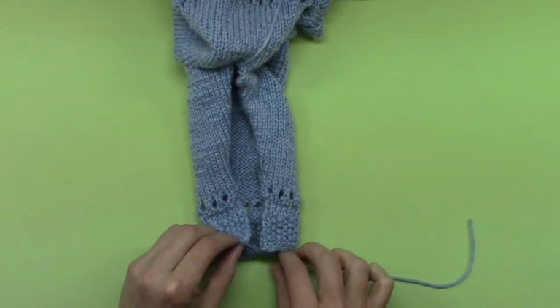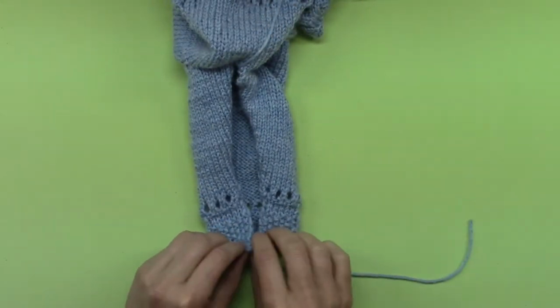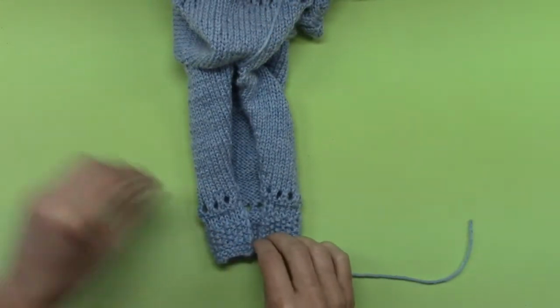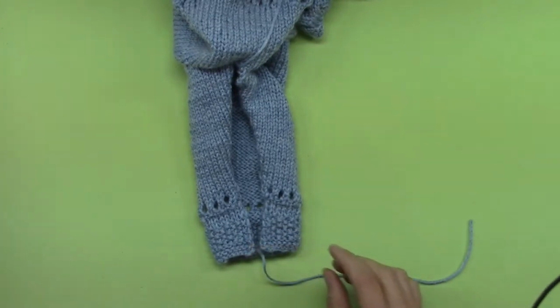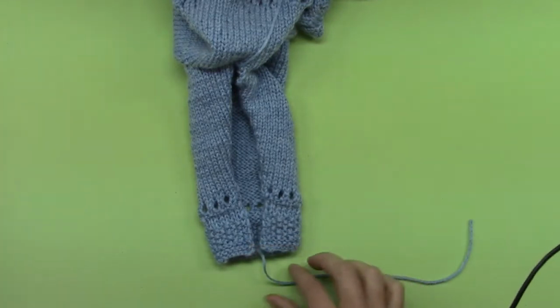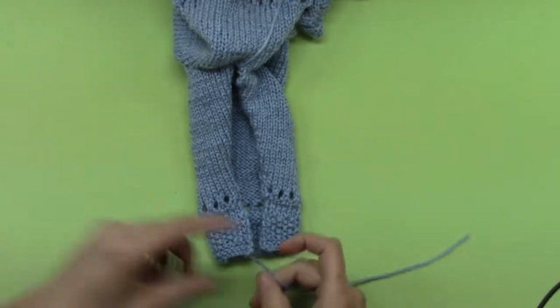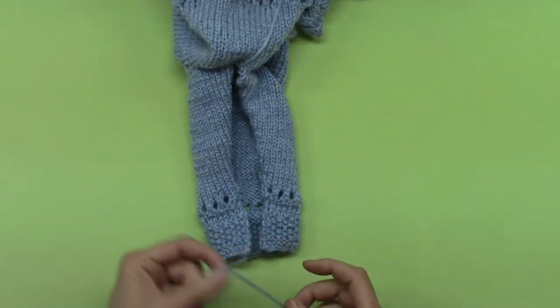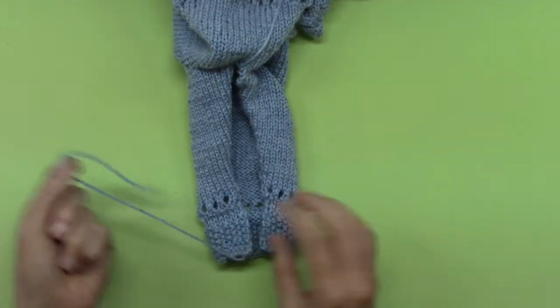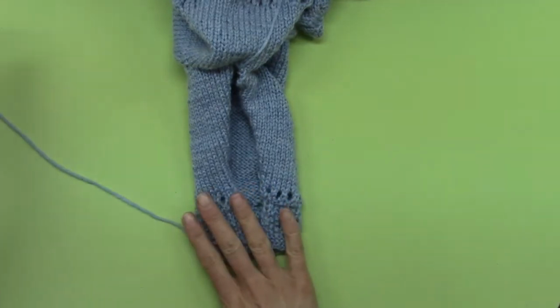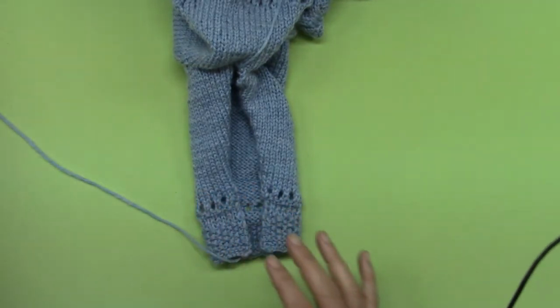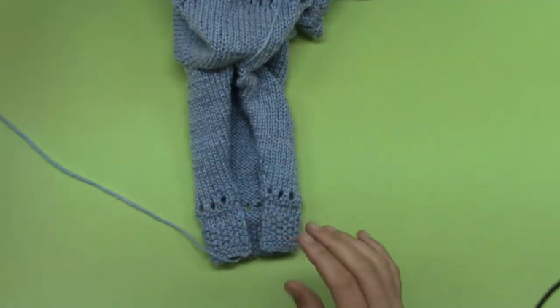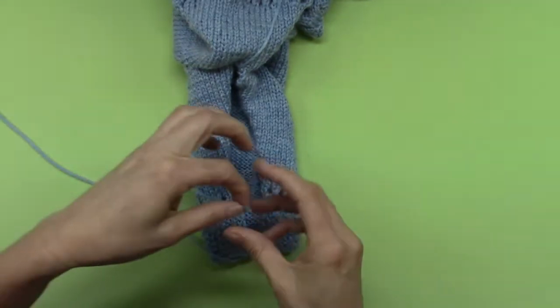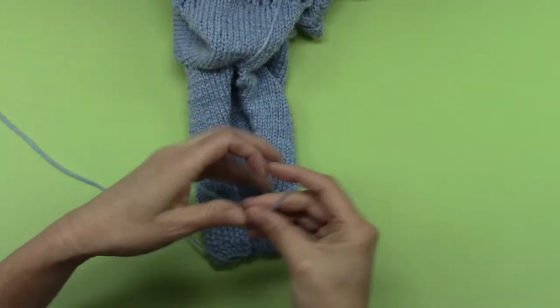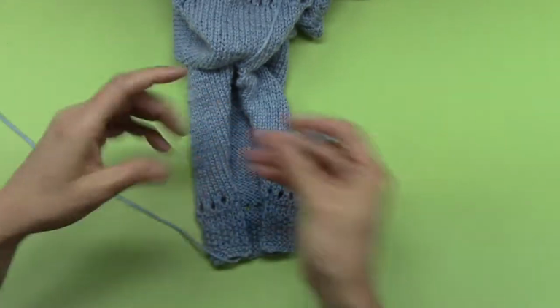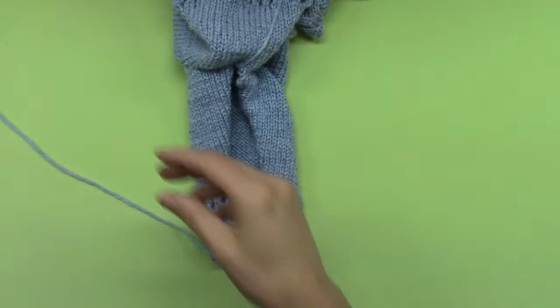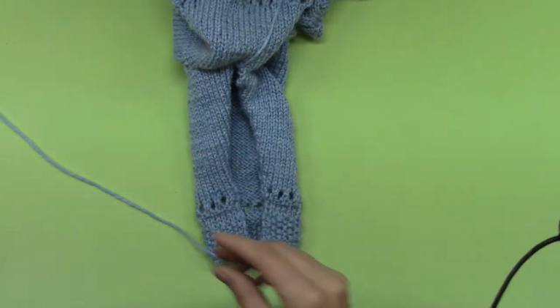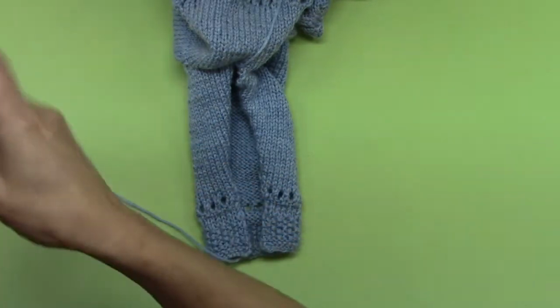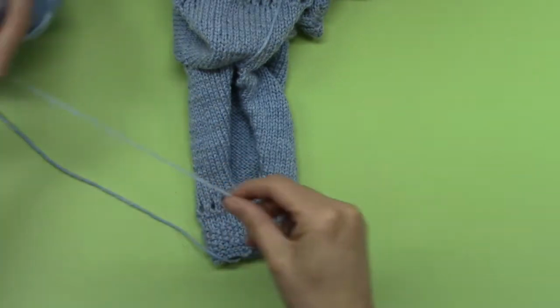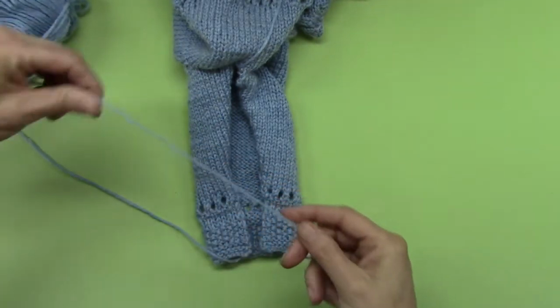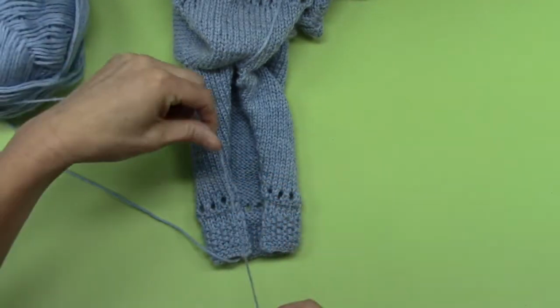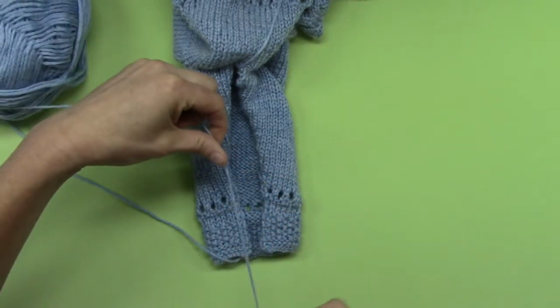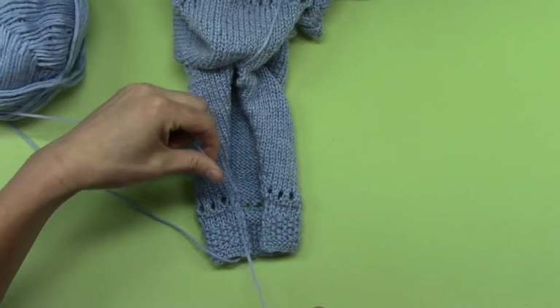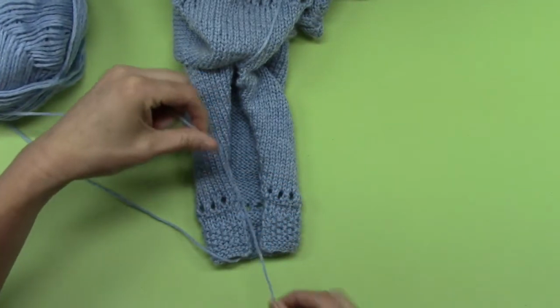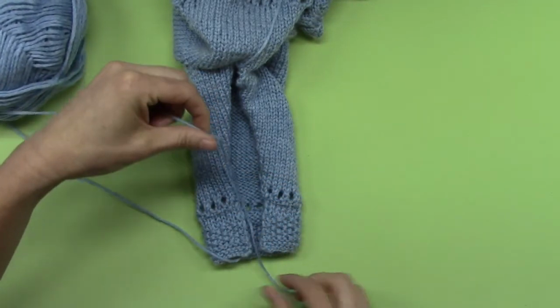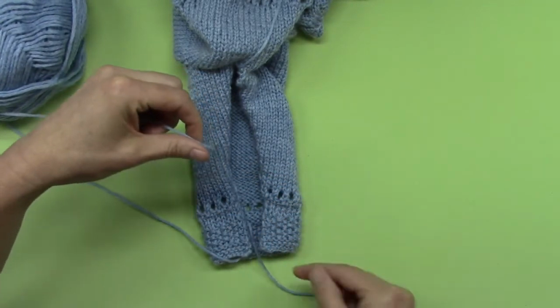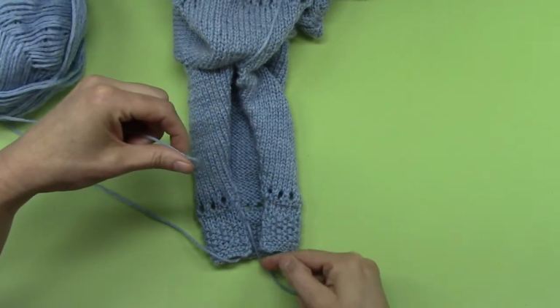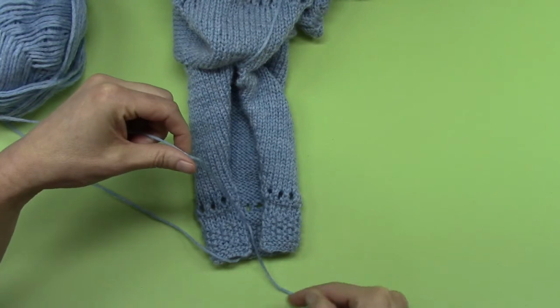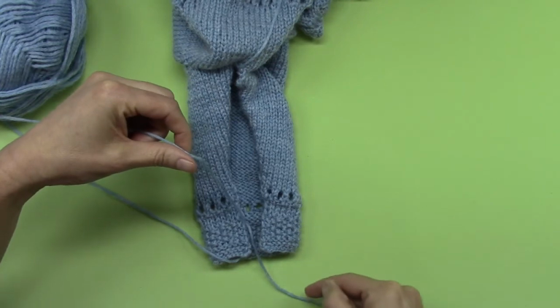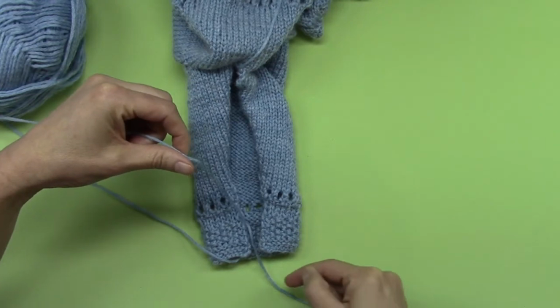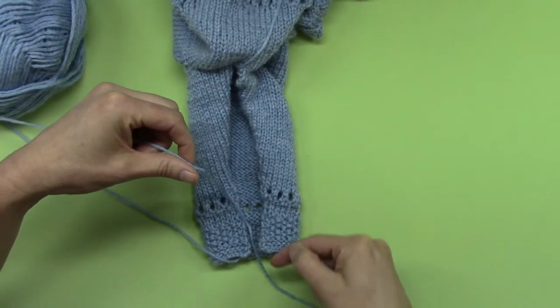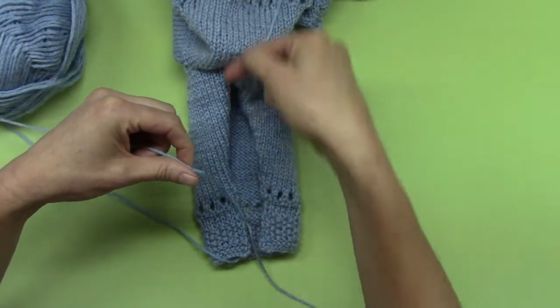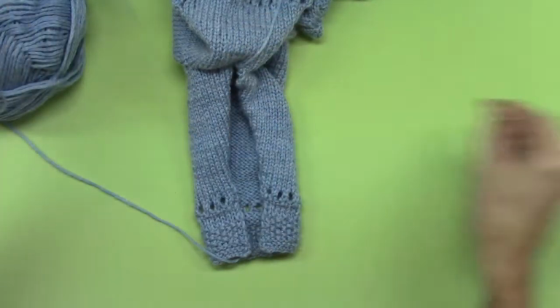If you don't have enough thread, that's okay. You just leave whatever you have dangling there, and just start a new one, and we'll weave that end in afterwards and stitch up.